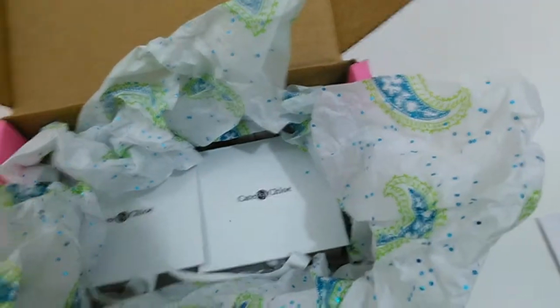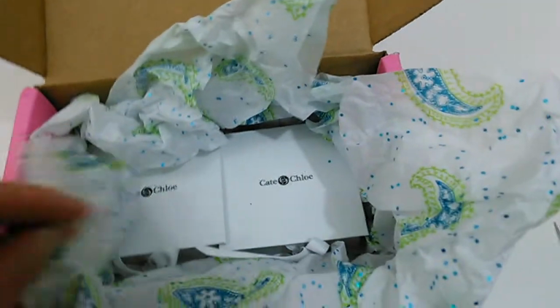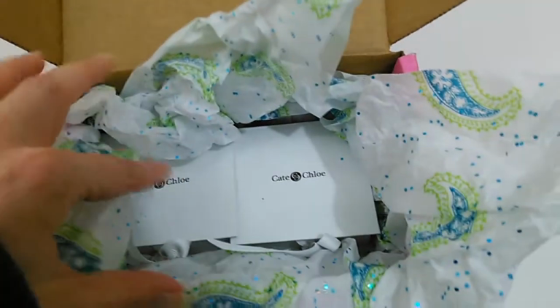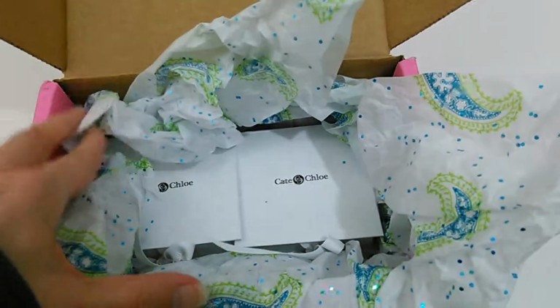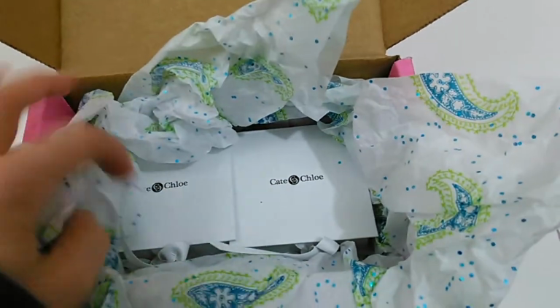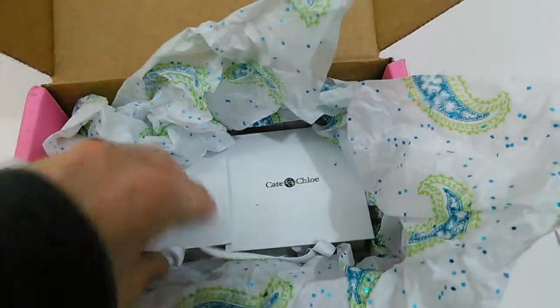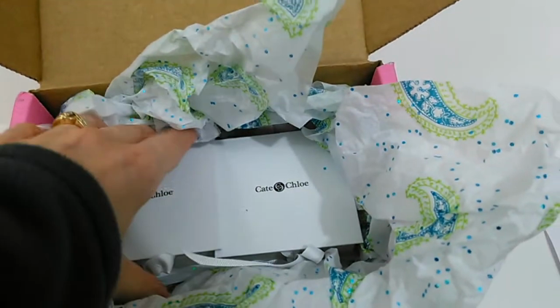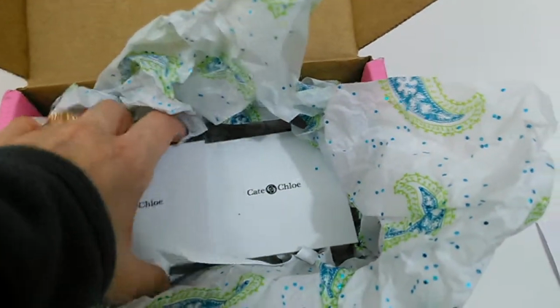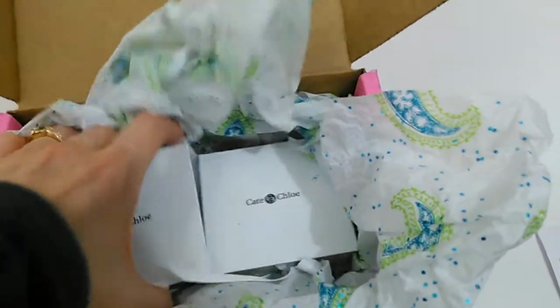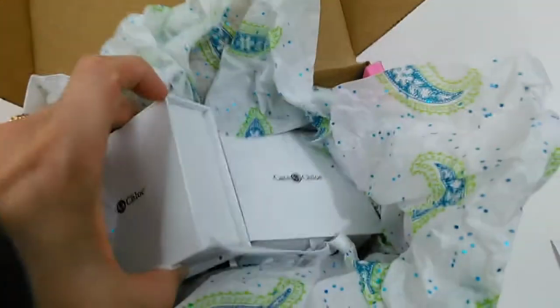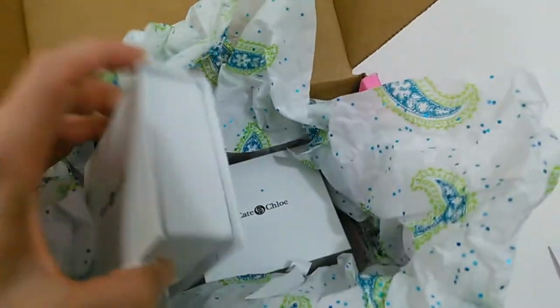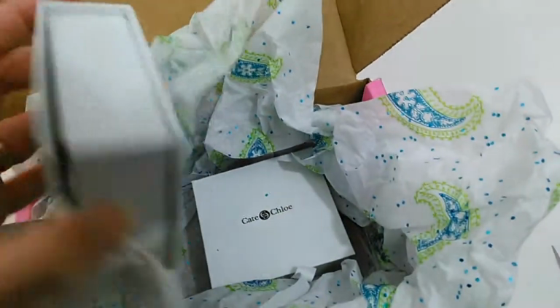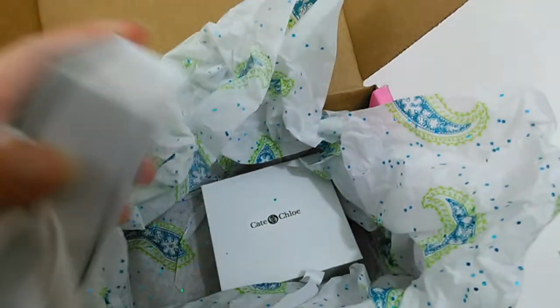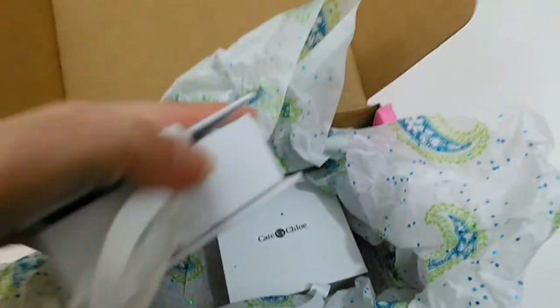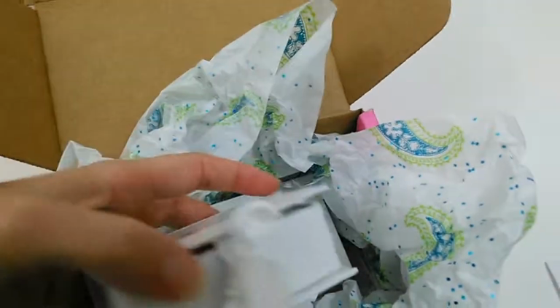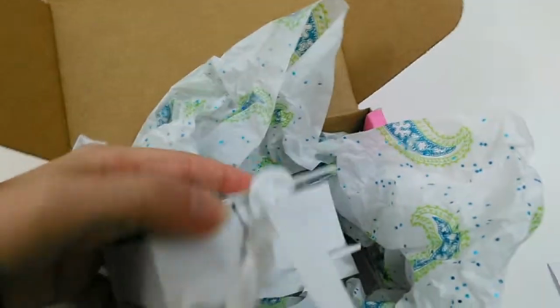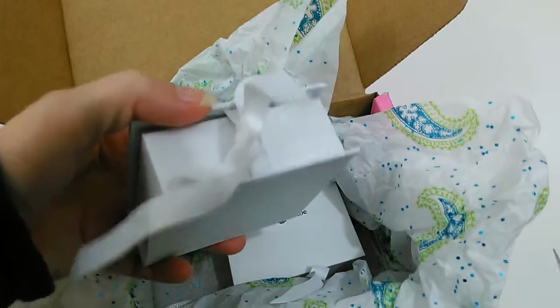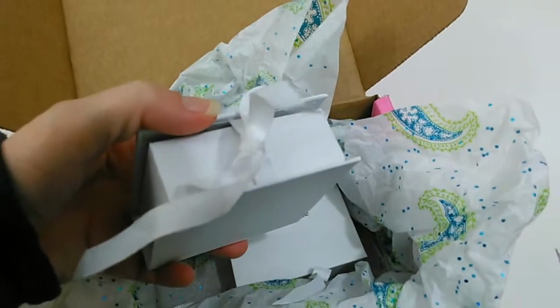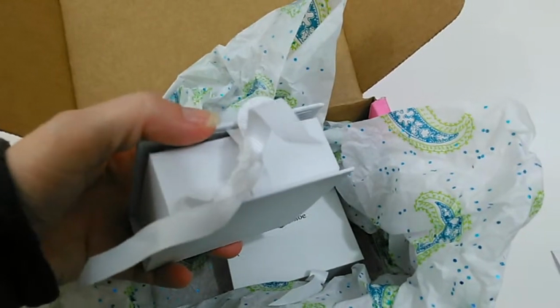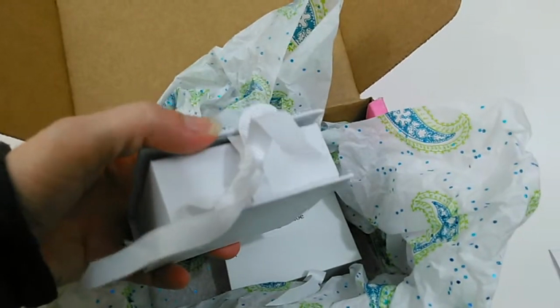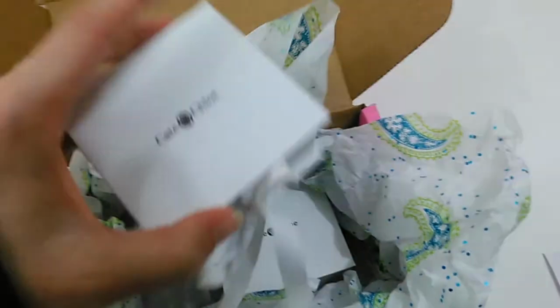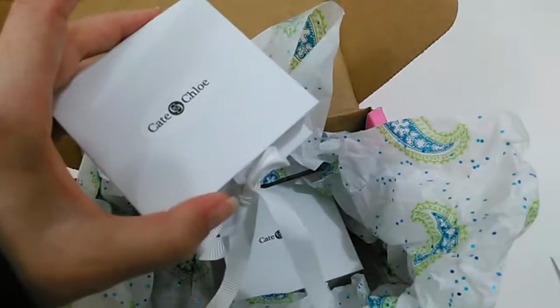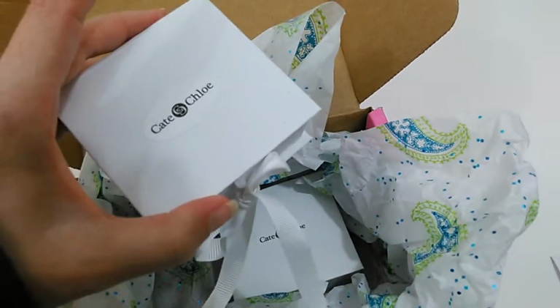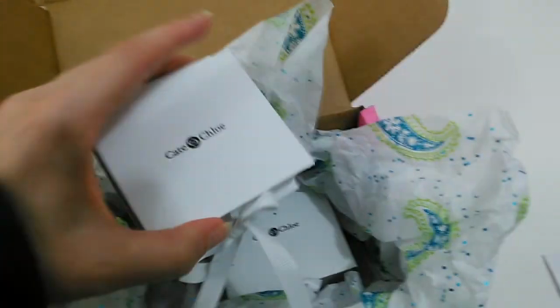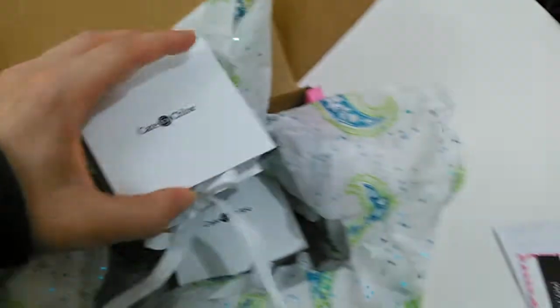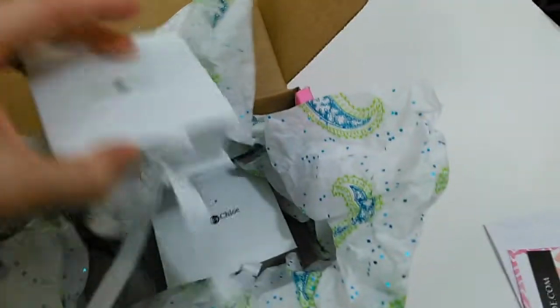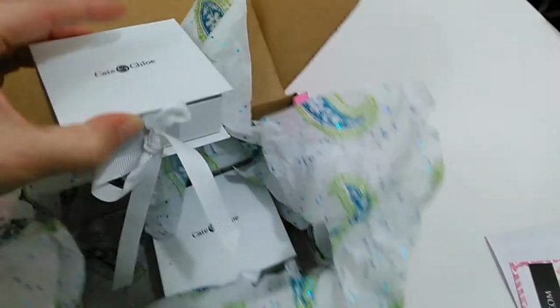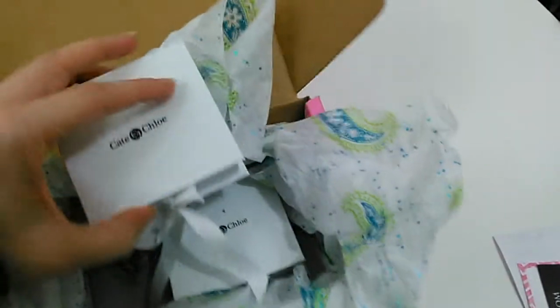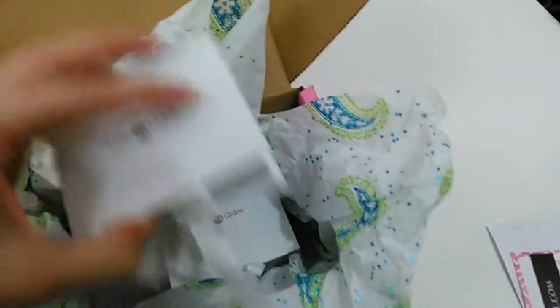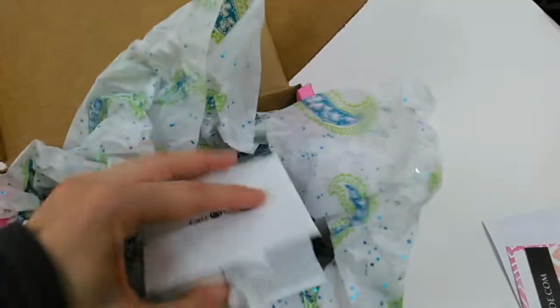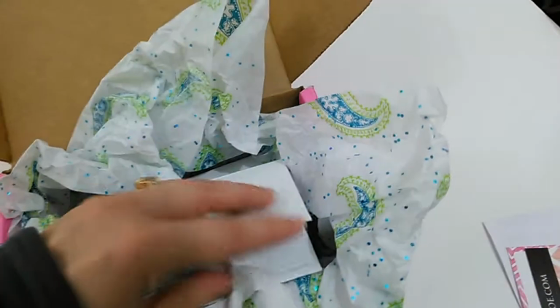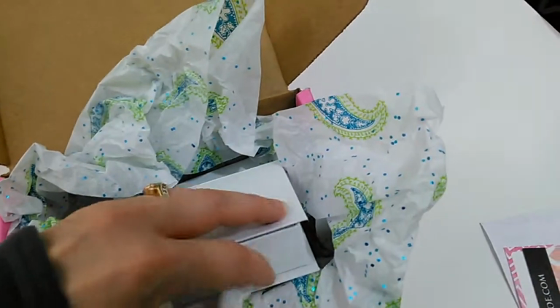Then there are two other boxes in here. See how cute this stuff is wrapped up — these little boxes with ribbons, again with a sticker logo on top.